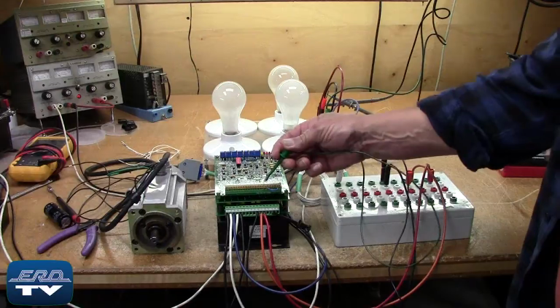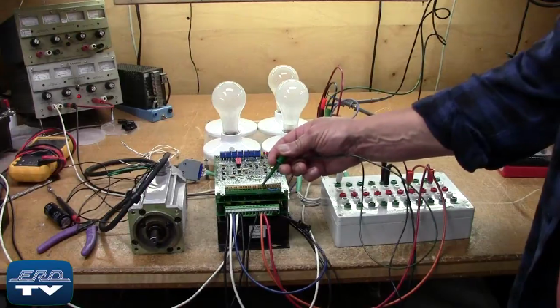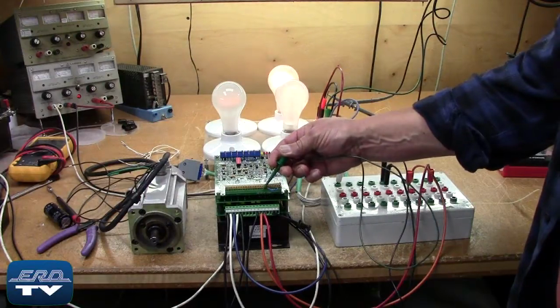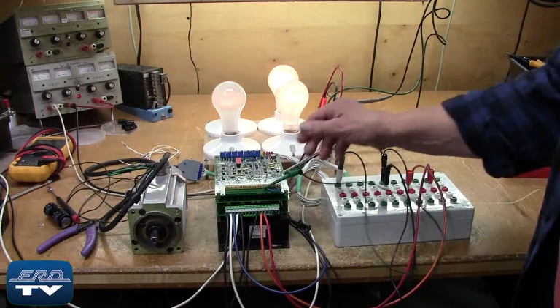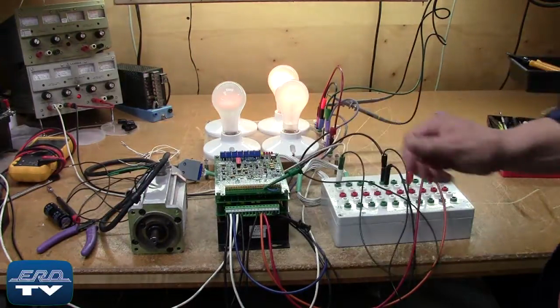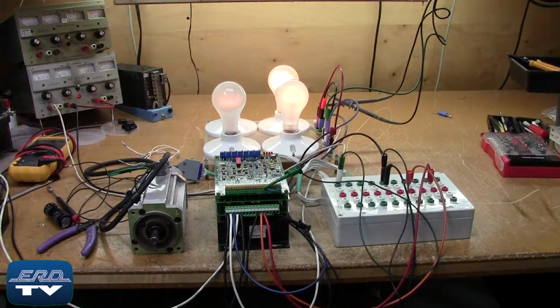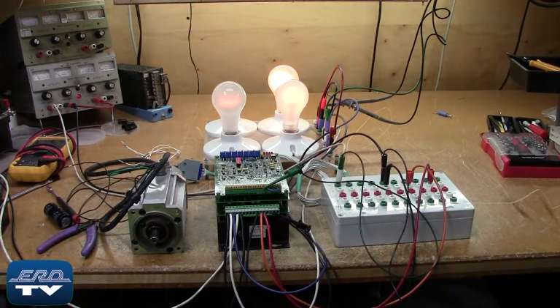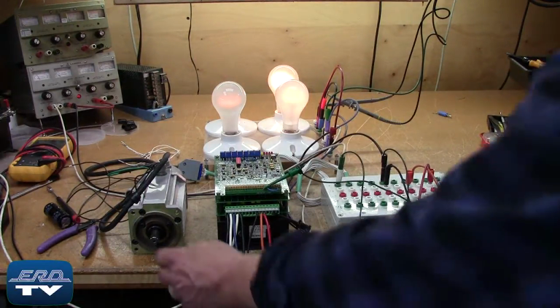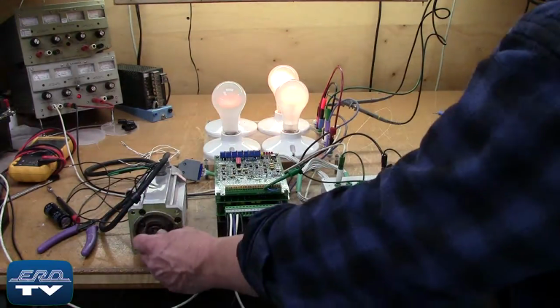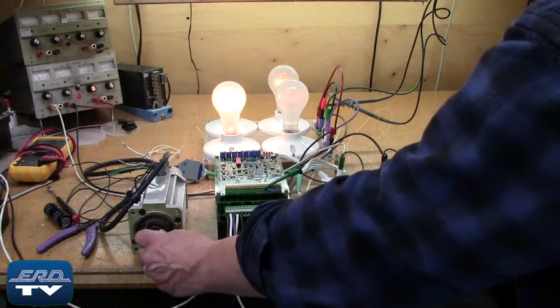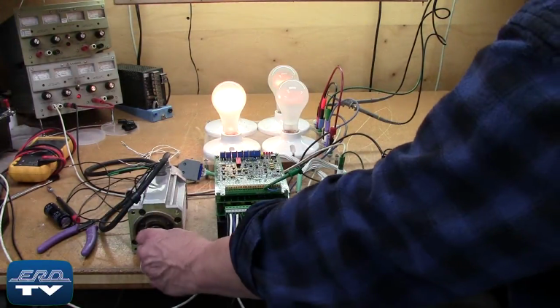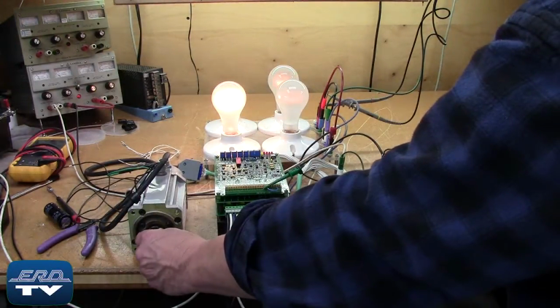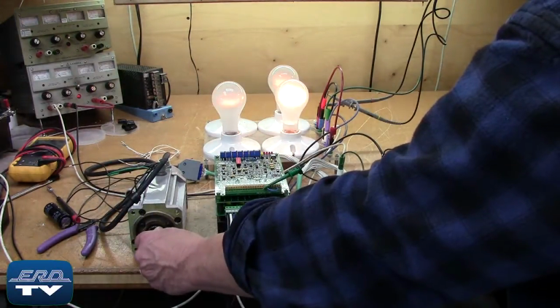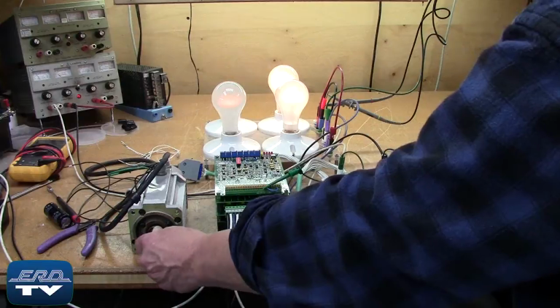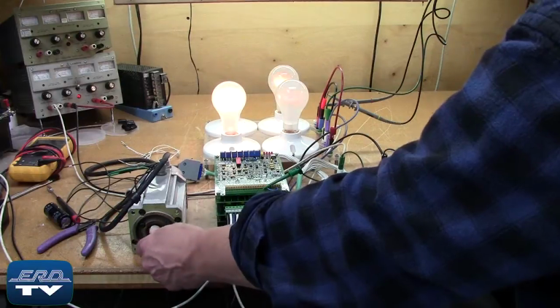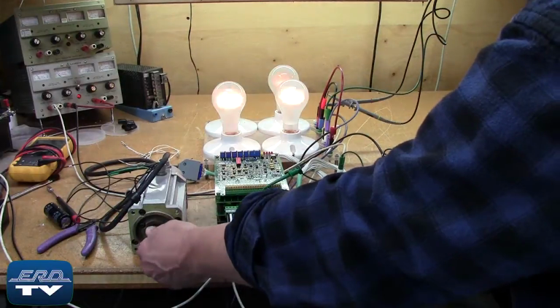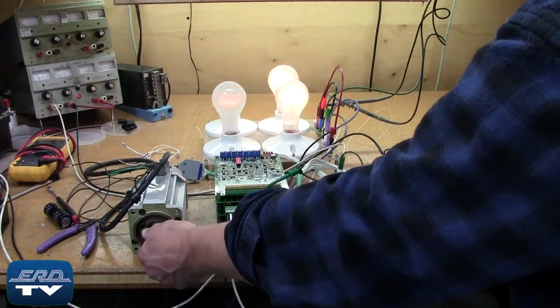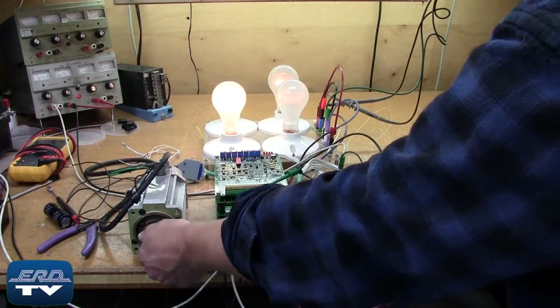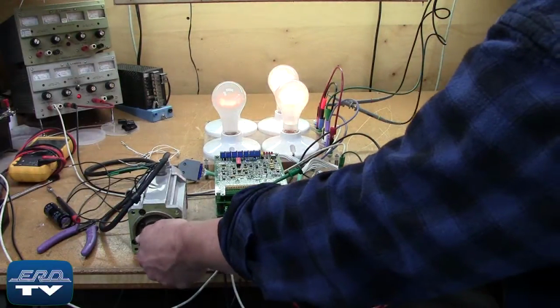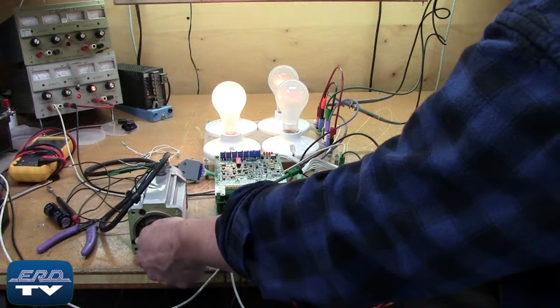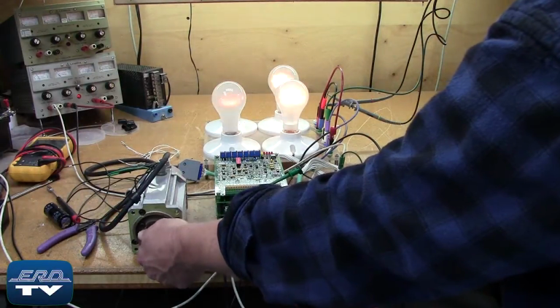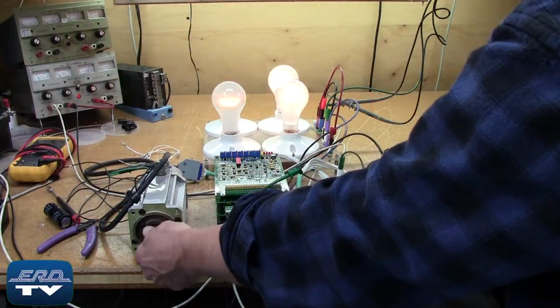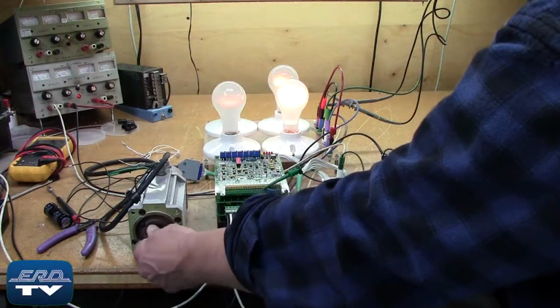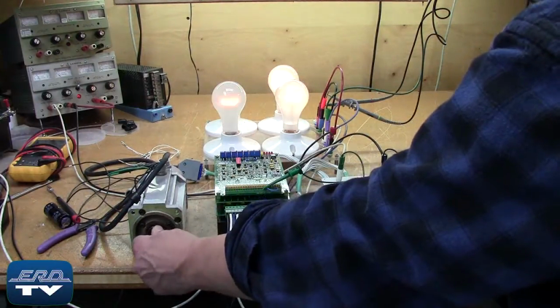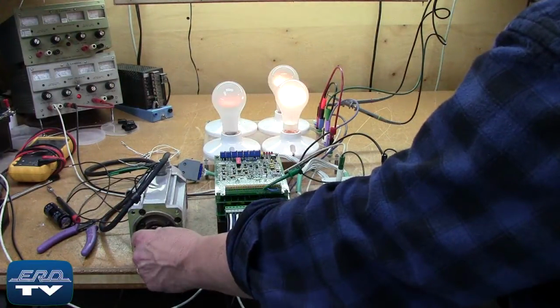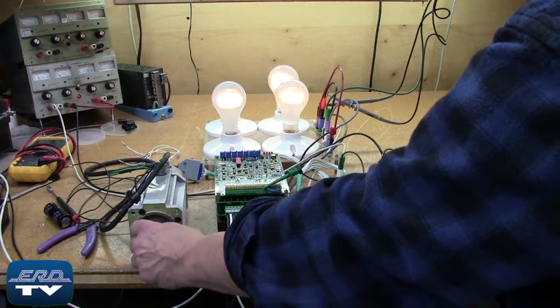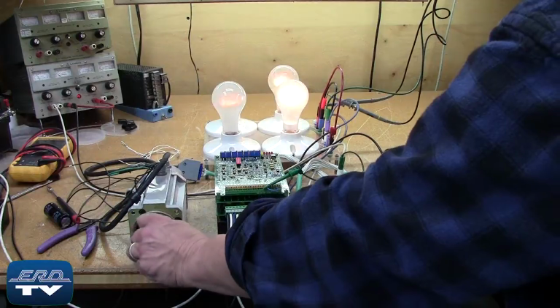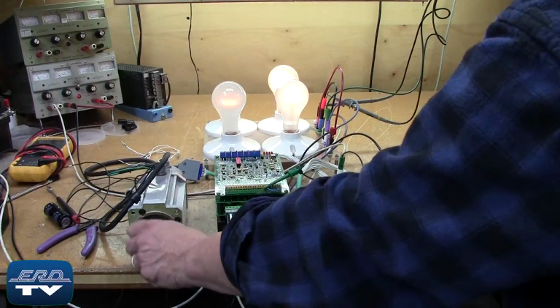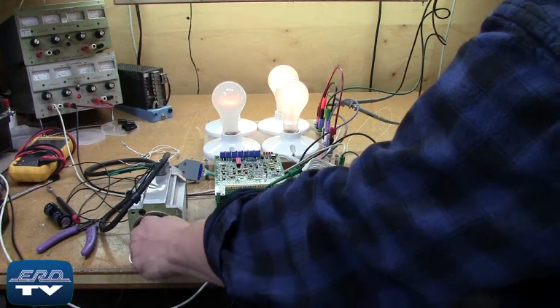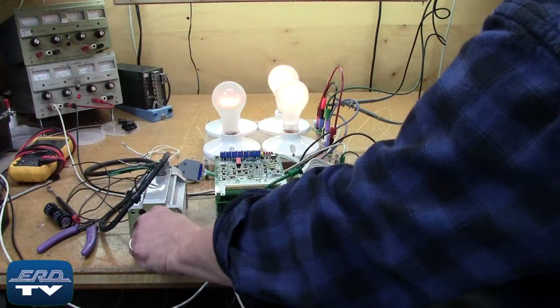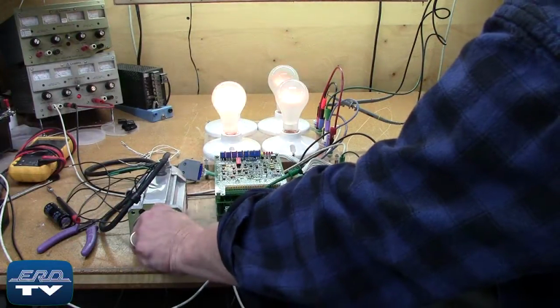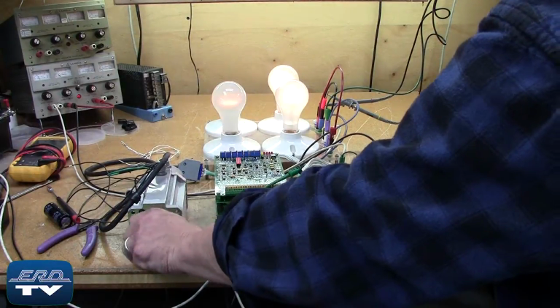This ELMO AC servo drive is a spindle drive with 12 amps at 135 volts for a lens making machine. Here you can see the spindle drive being load tested to ensure proper operation after the repair.